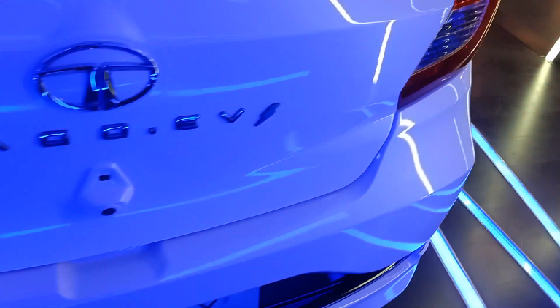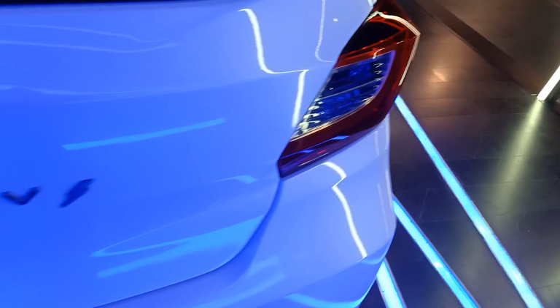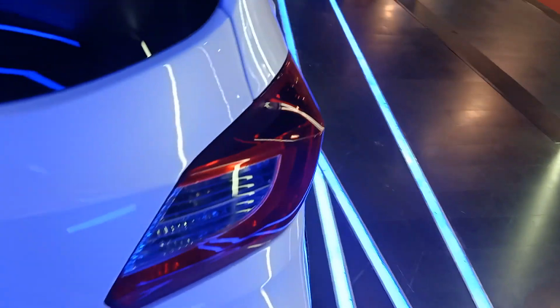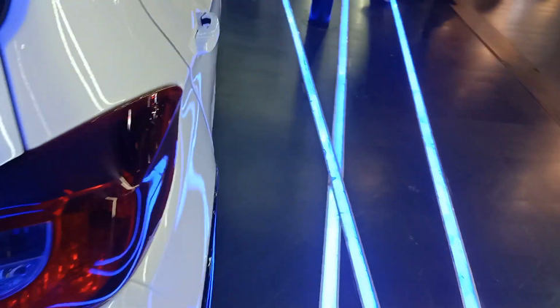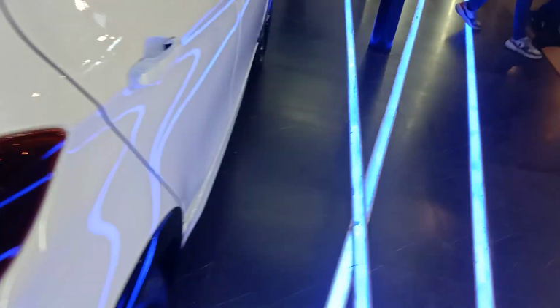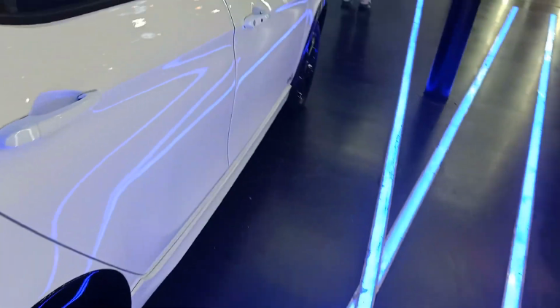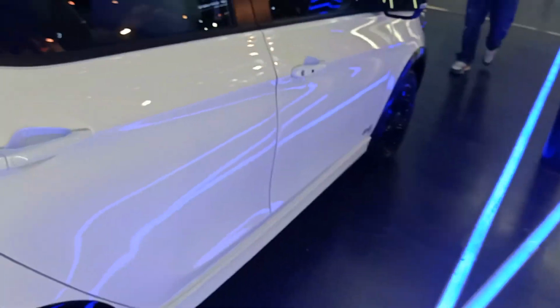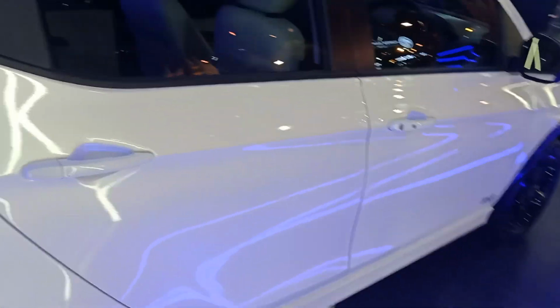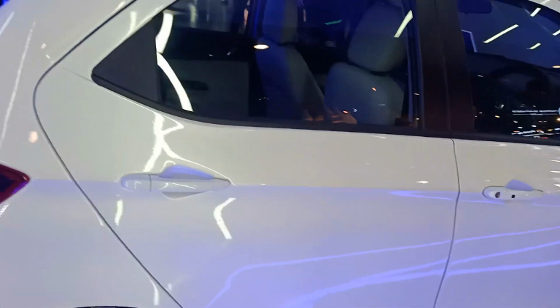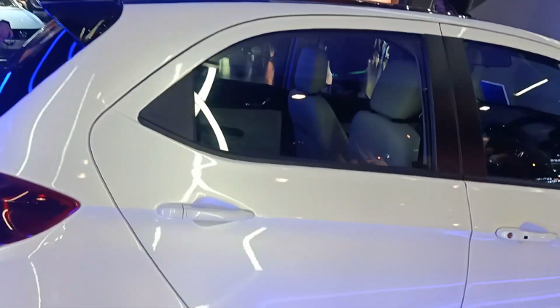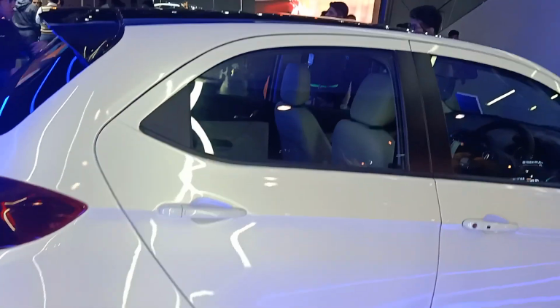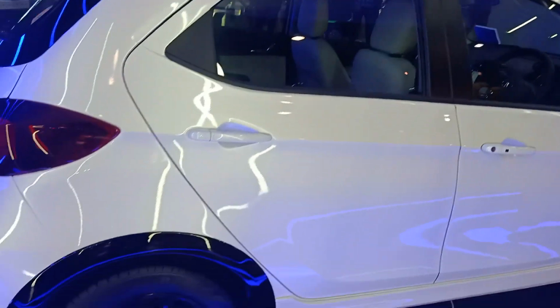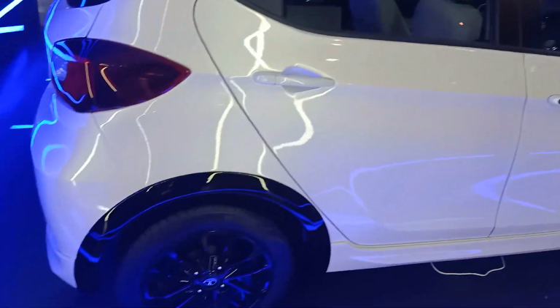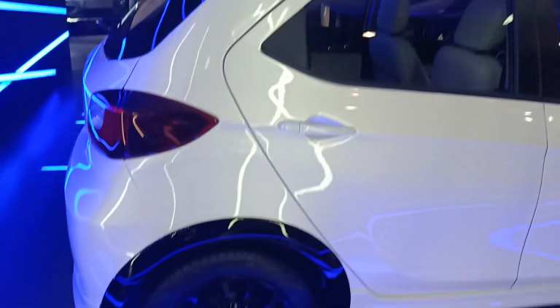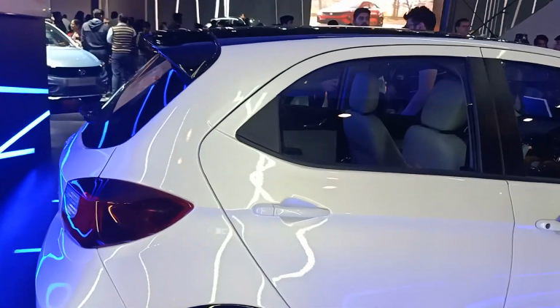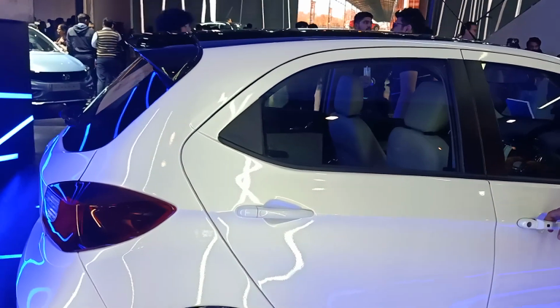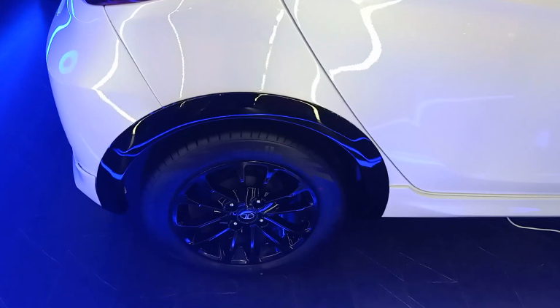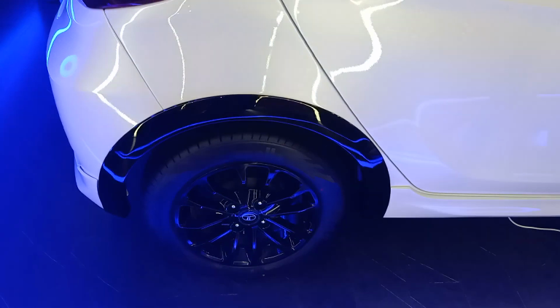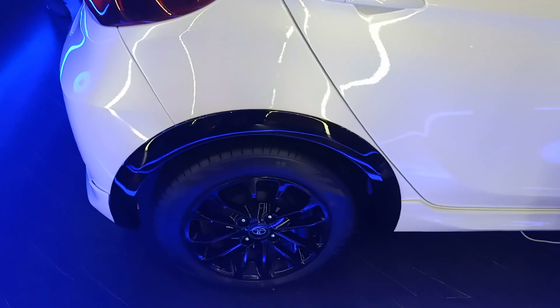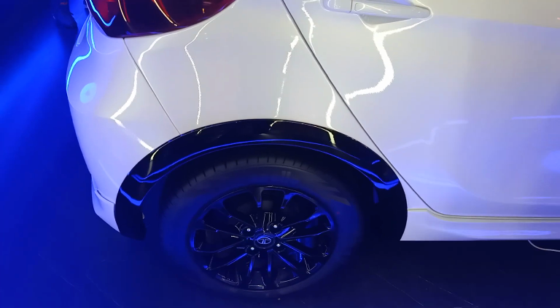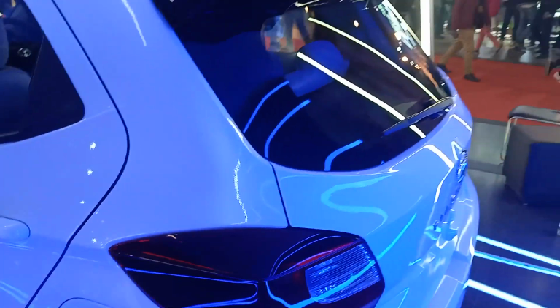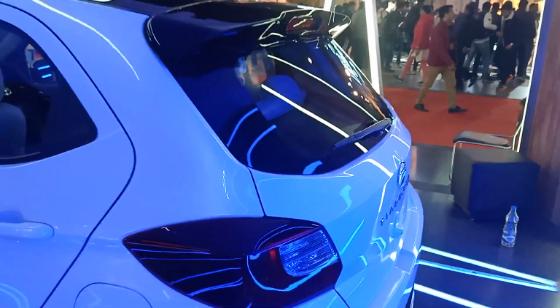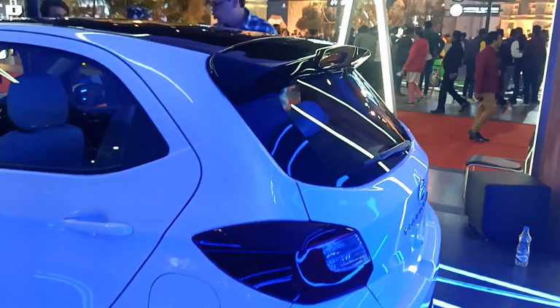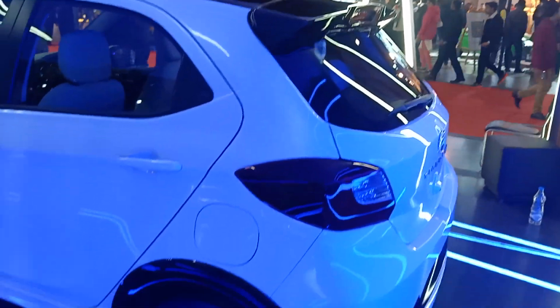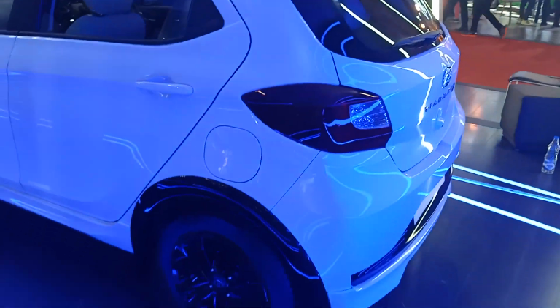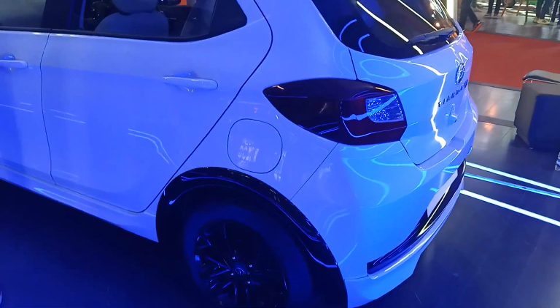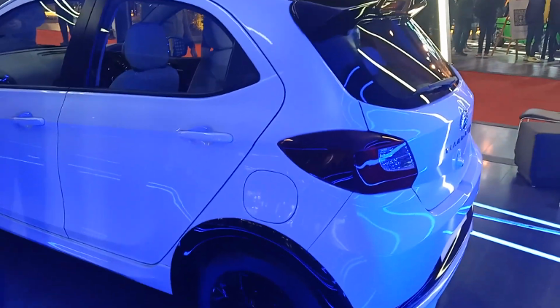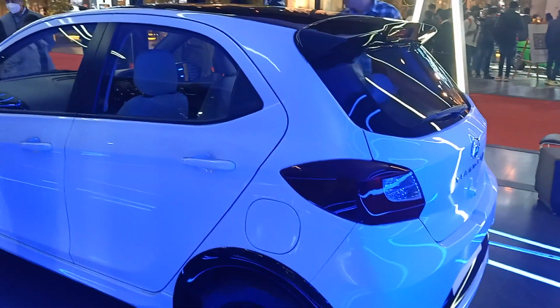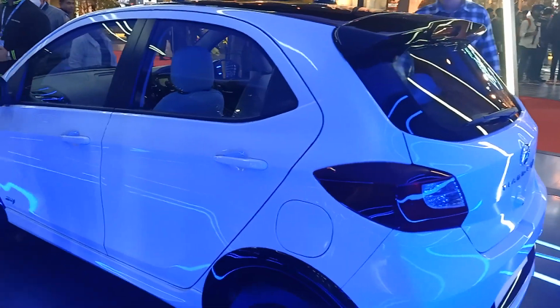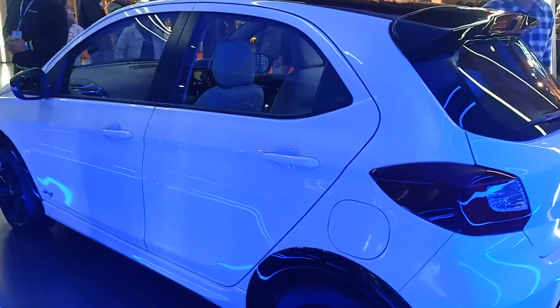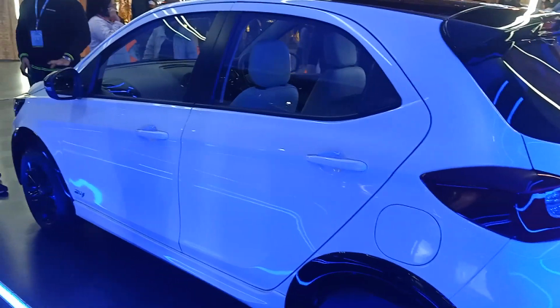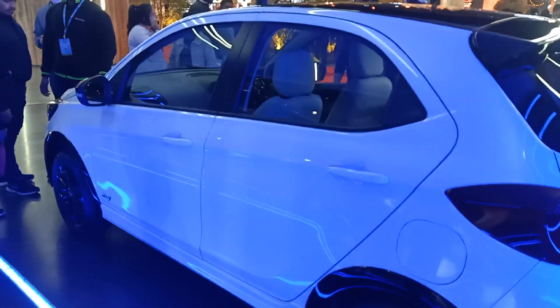It will be around 300km range, which is decent in this price range. Hello everyone. Look at the back — the side profile is also decent.